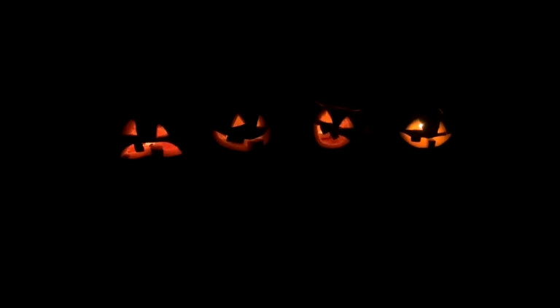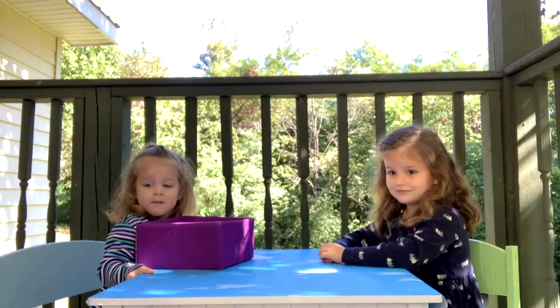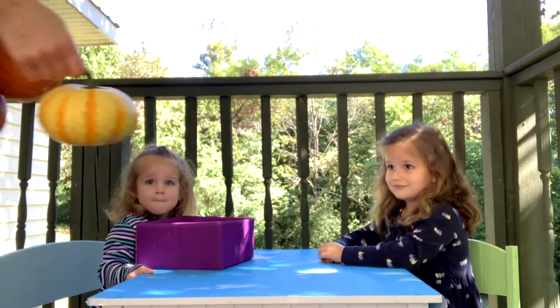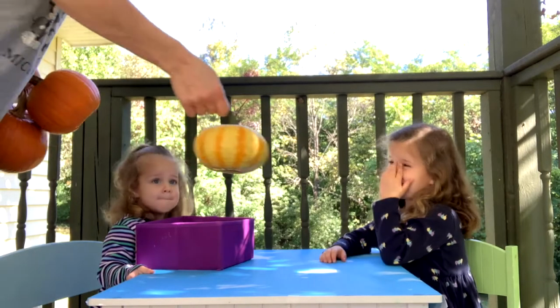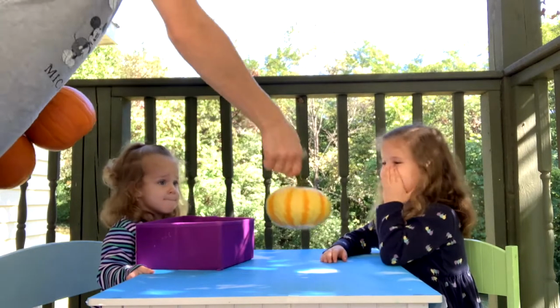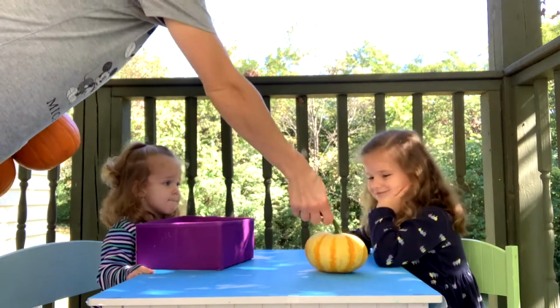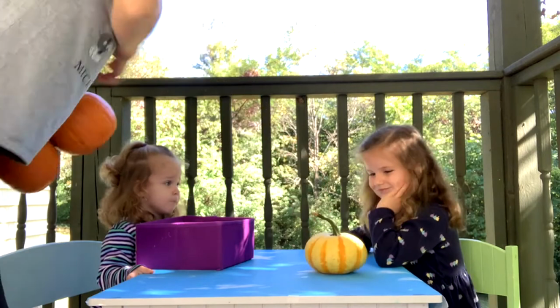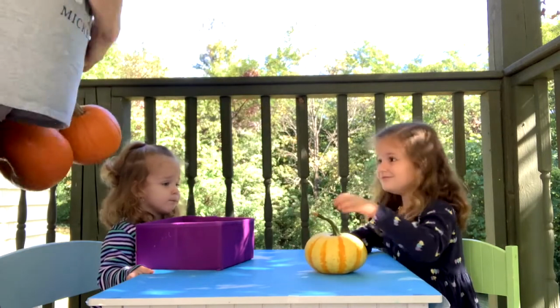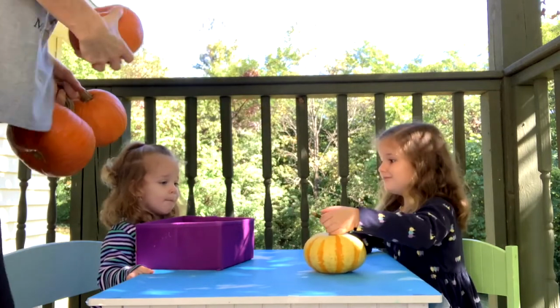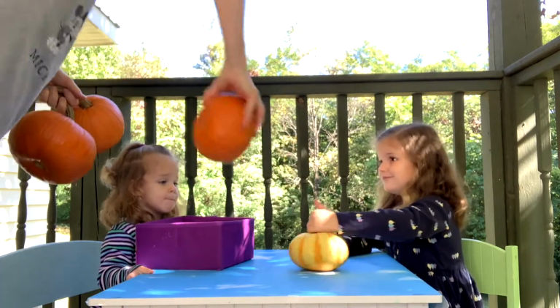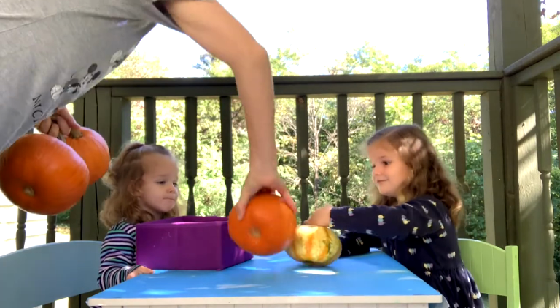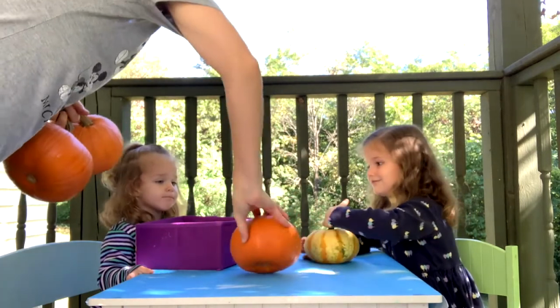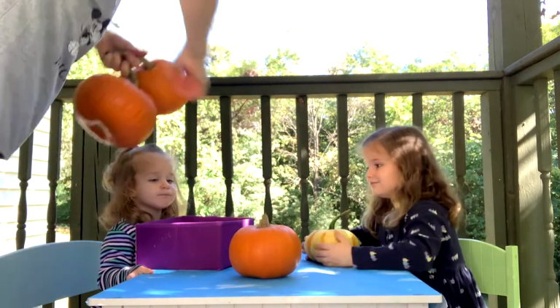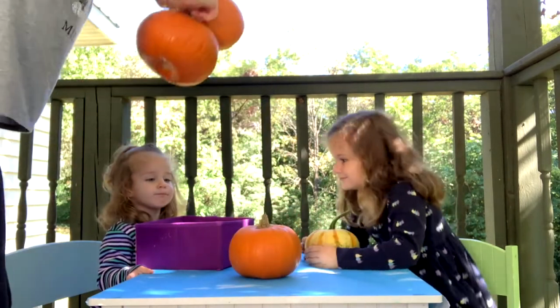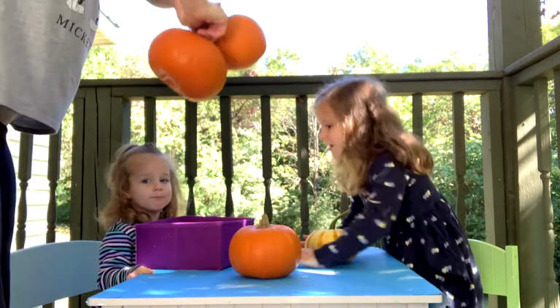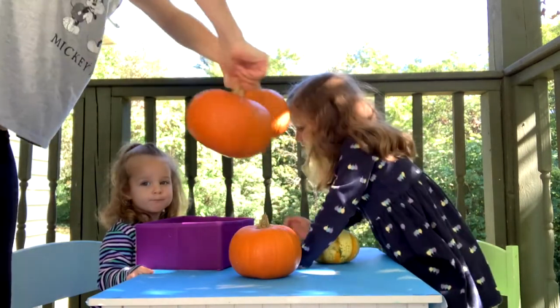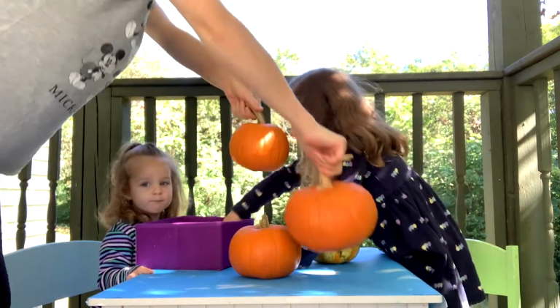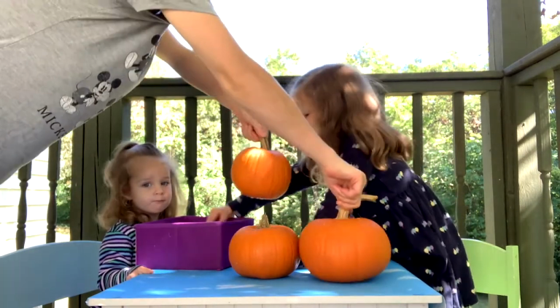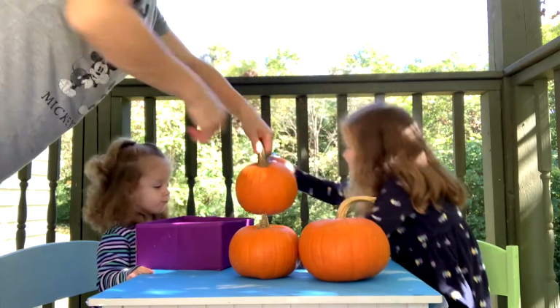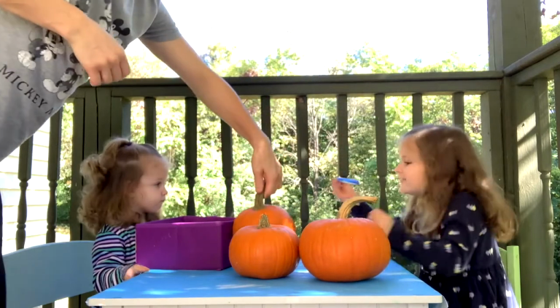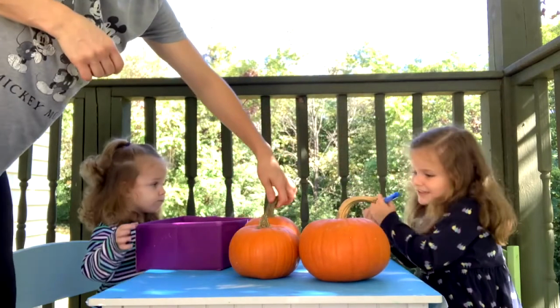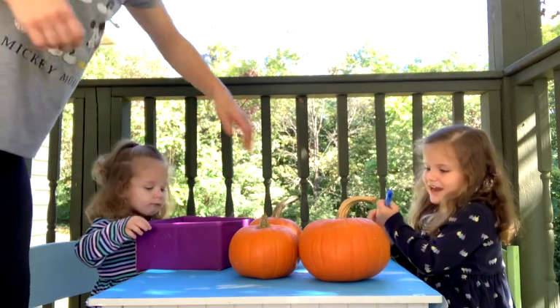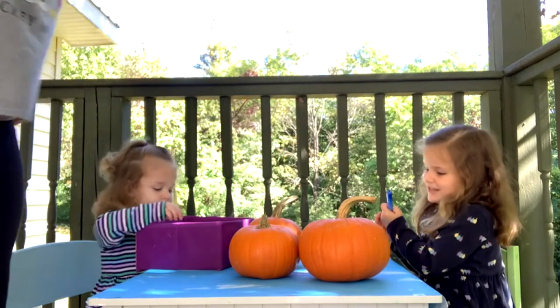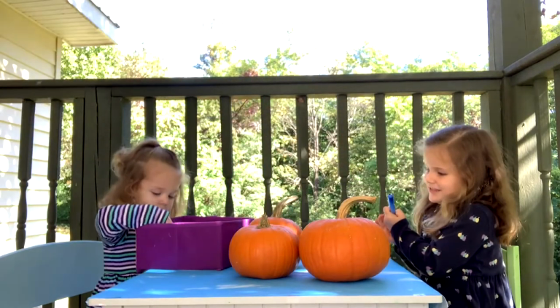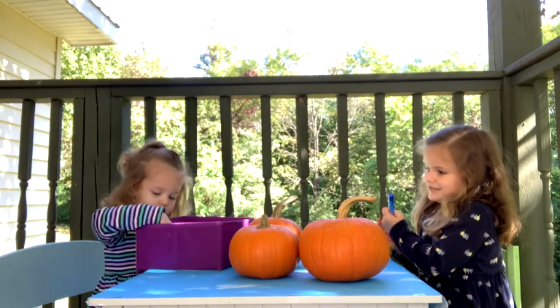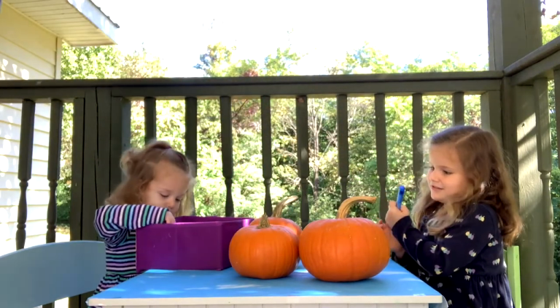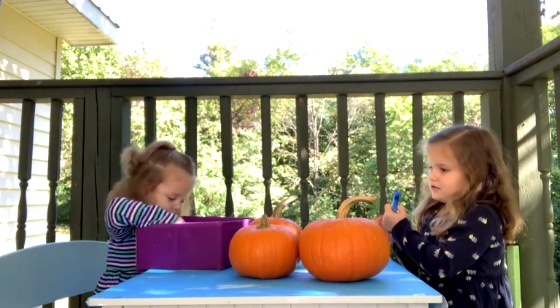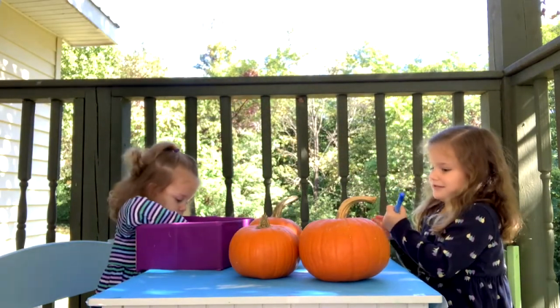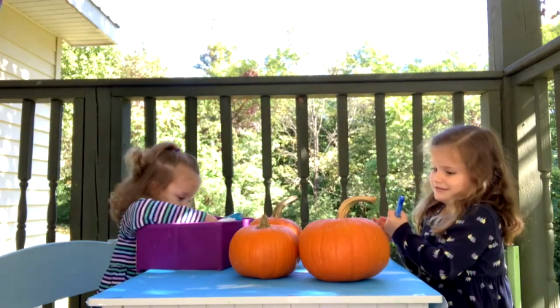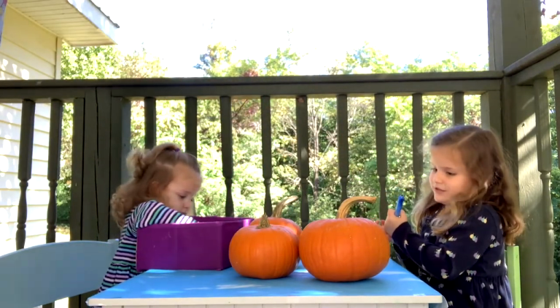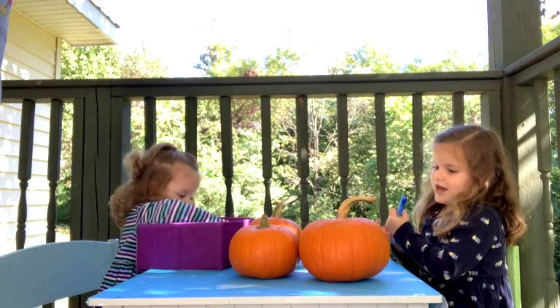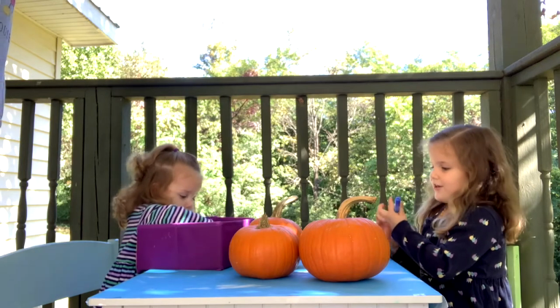Look what we have — your pumpkins! I want to paint my pumpkin with that. You want to color your pumpkin with that? Yeah. Okay.